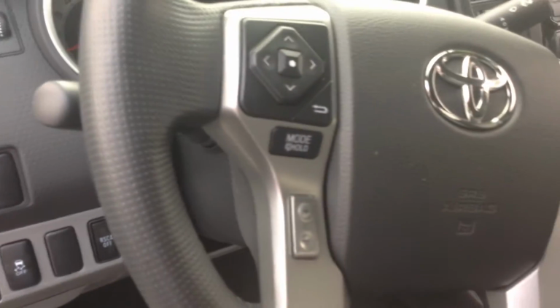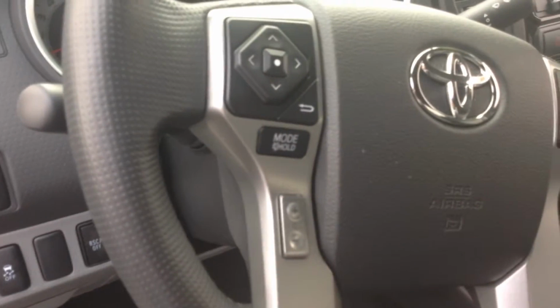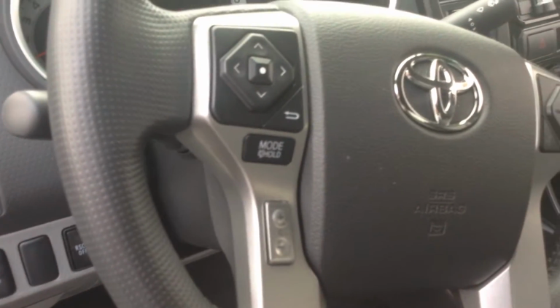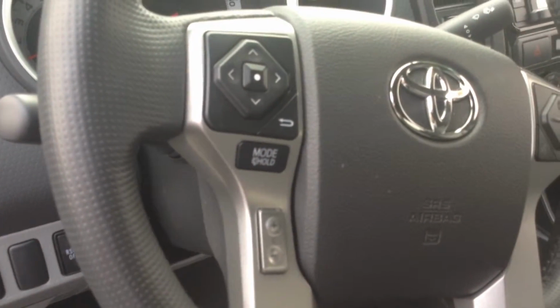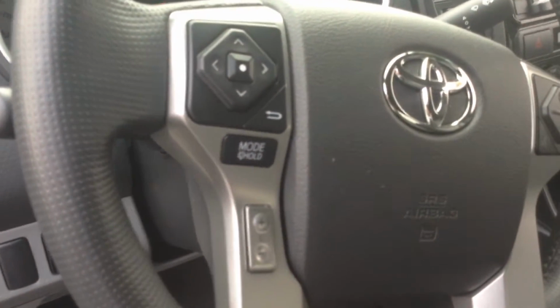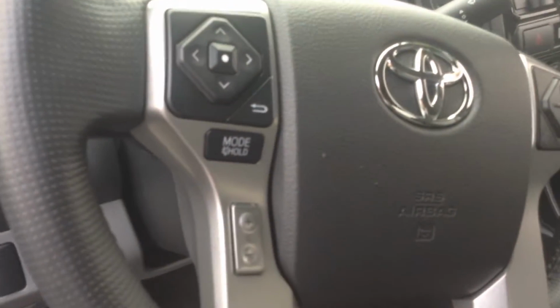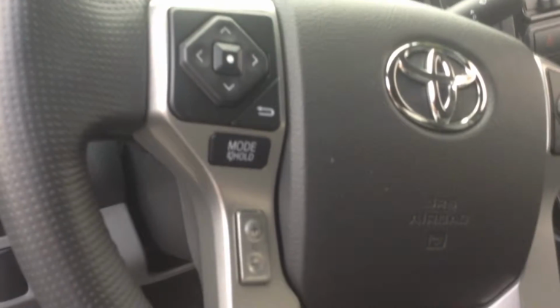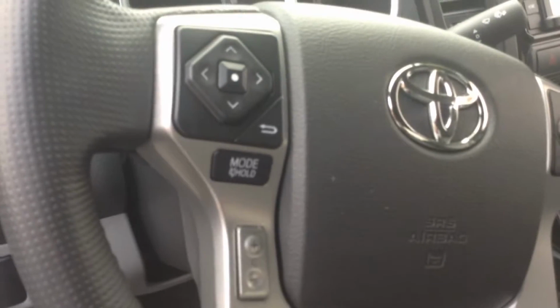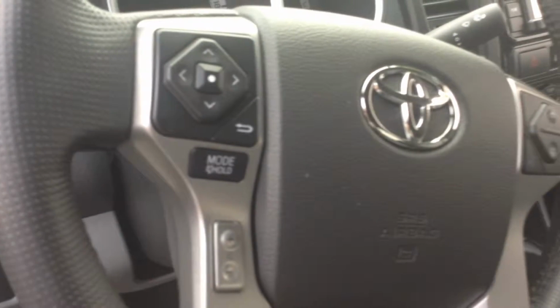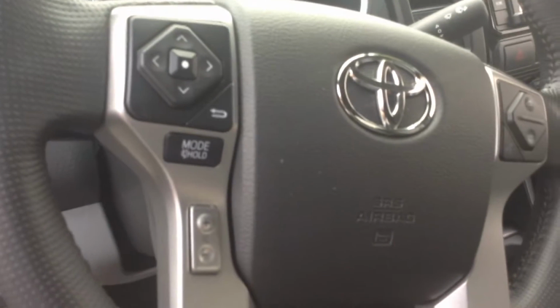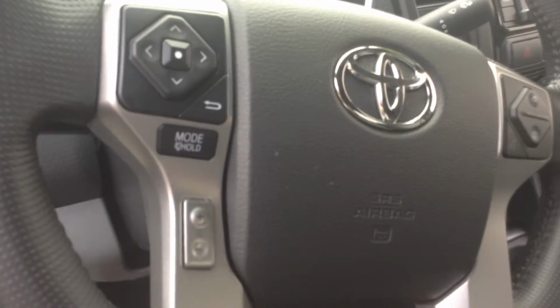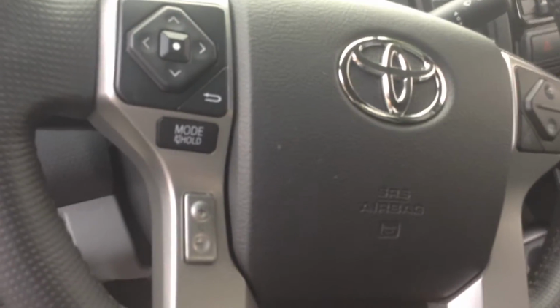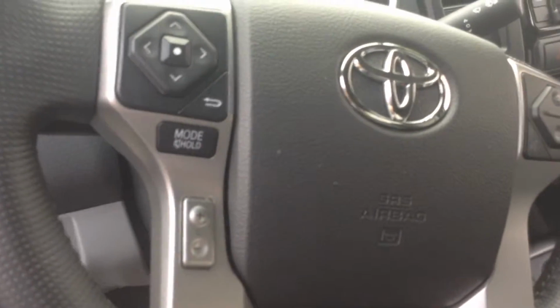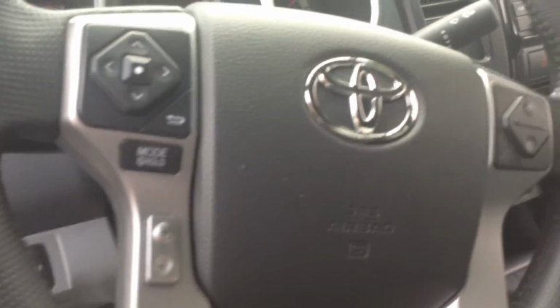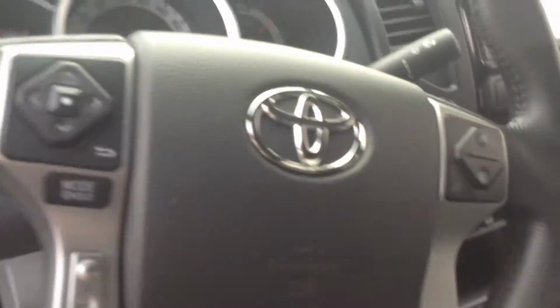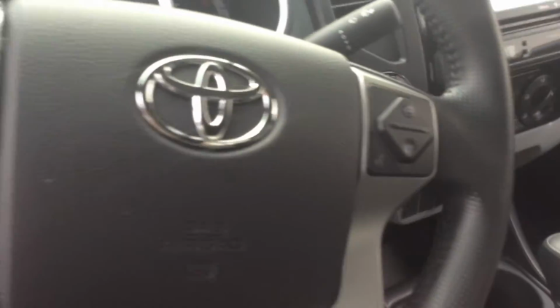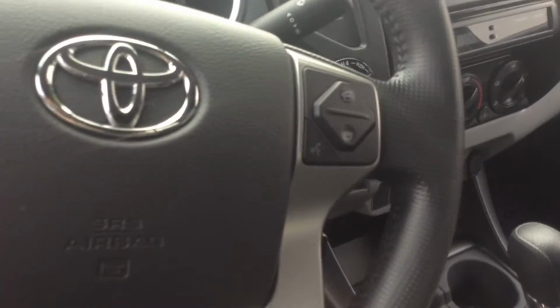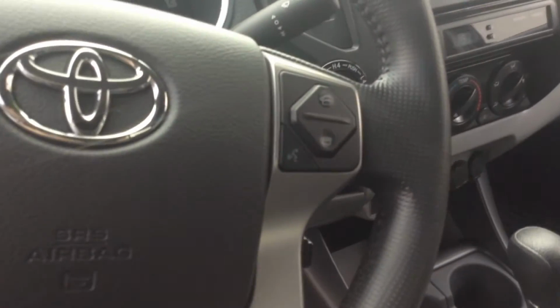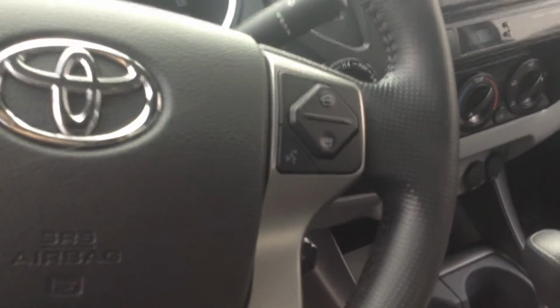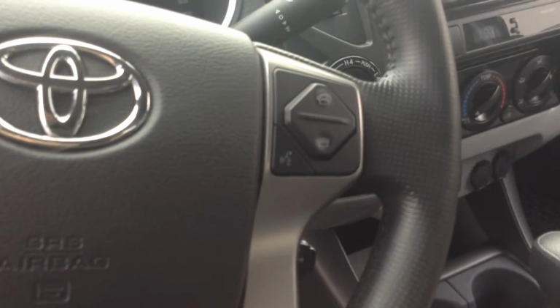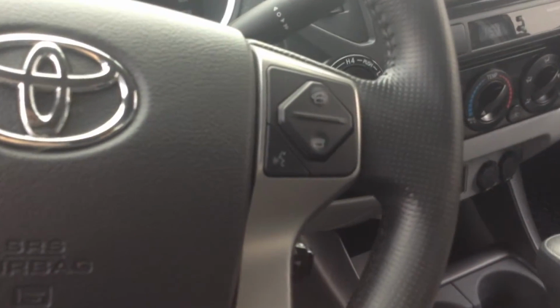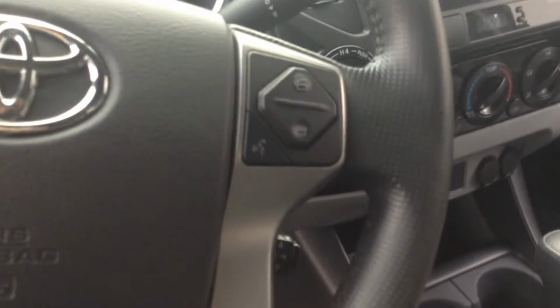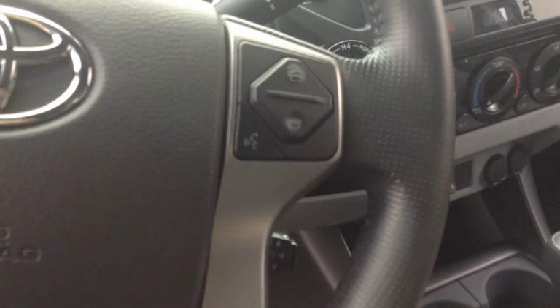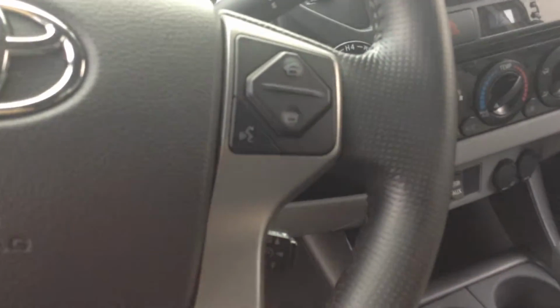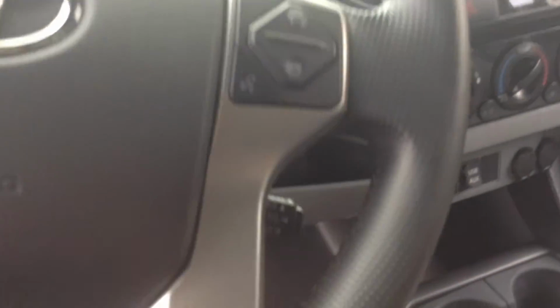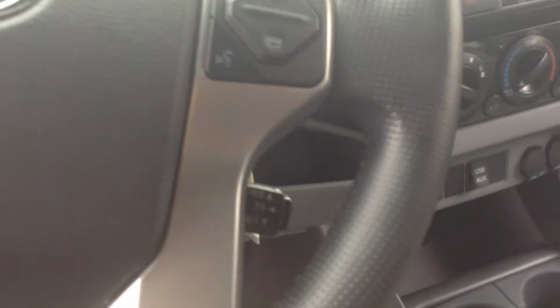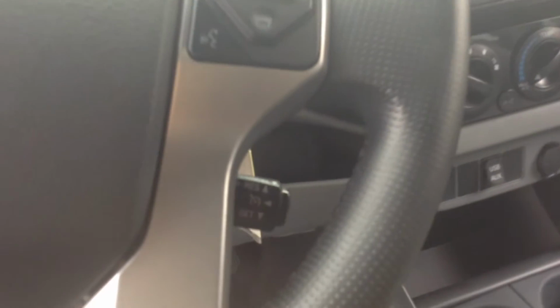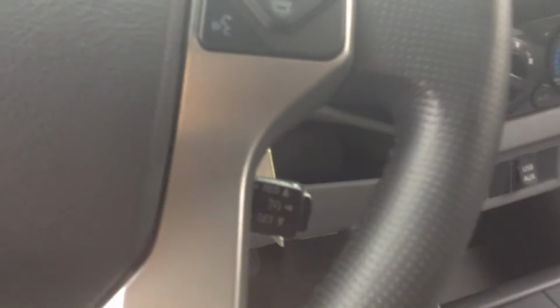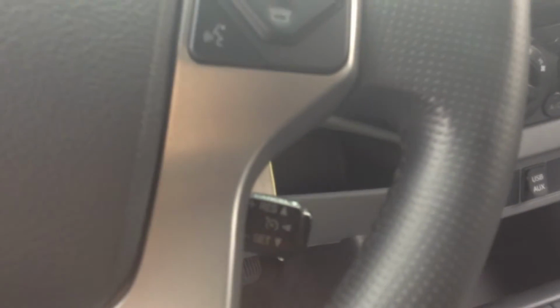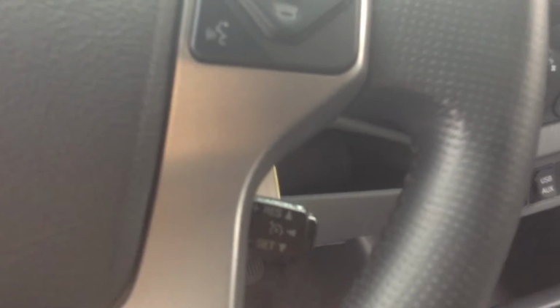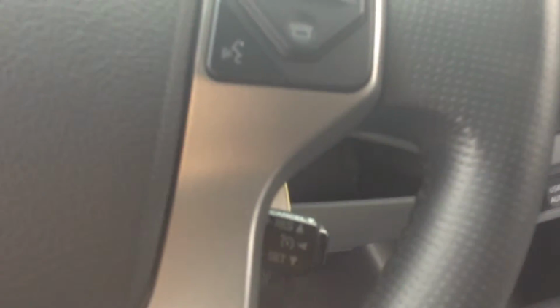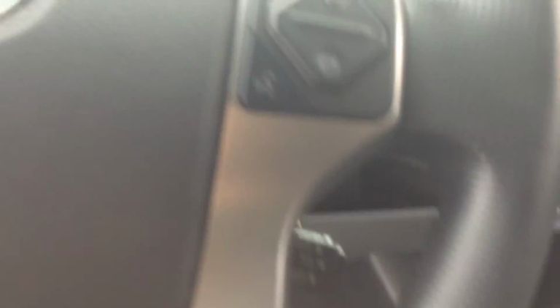Up on the steering wheel, you've got steering wheel mounted audio controls for the radio and the volume. On the right side, your Bluetooth. And then just tucked in the back there is your cruise control.